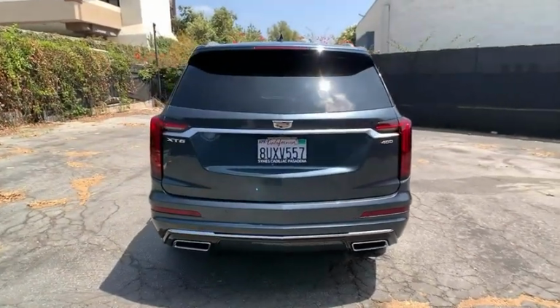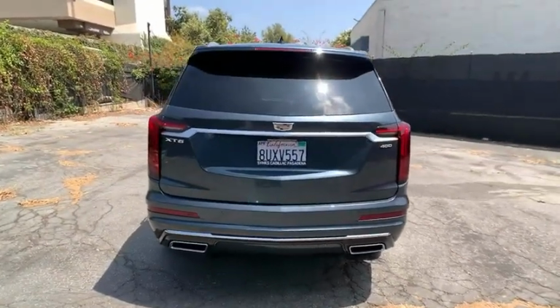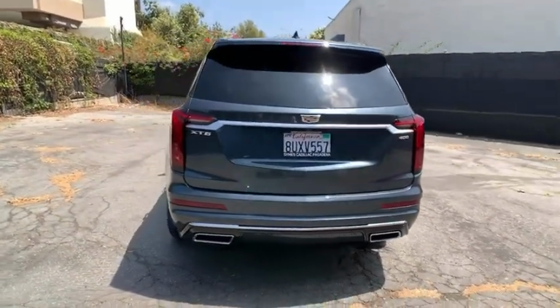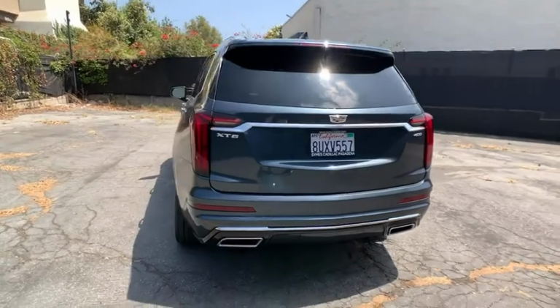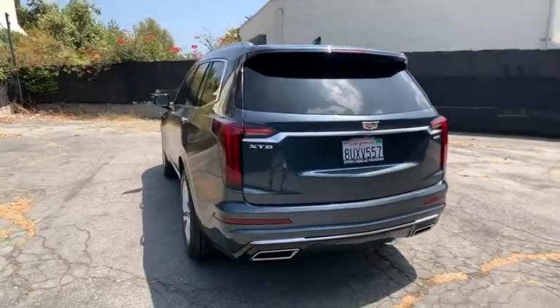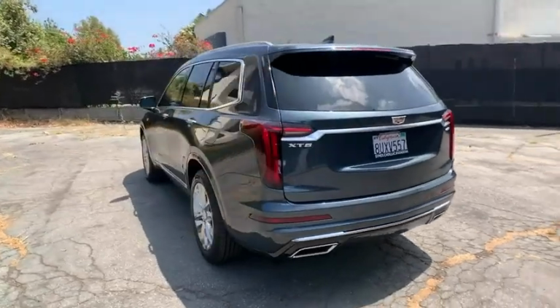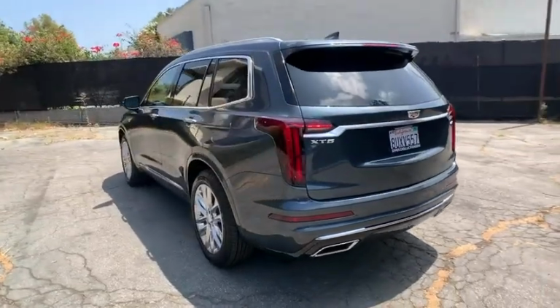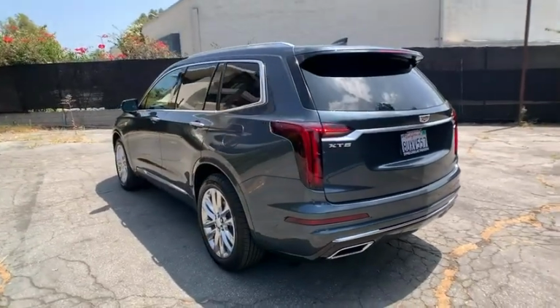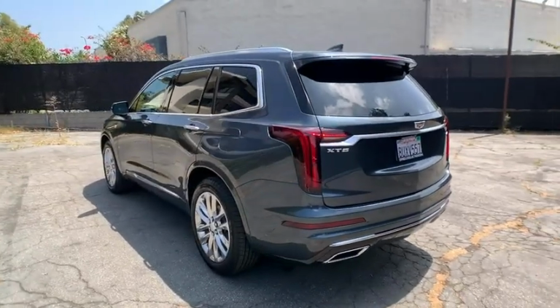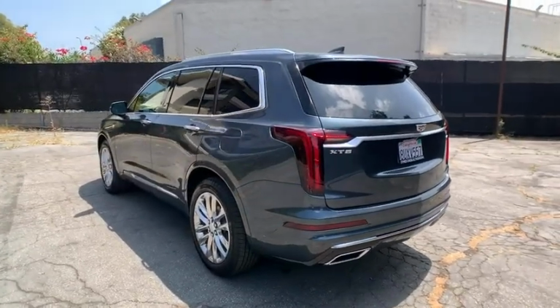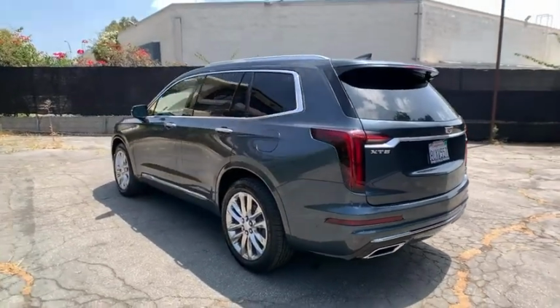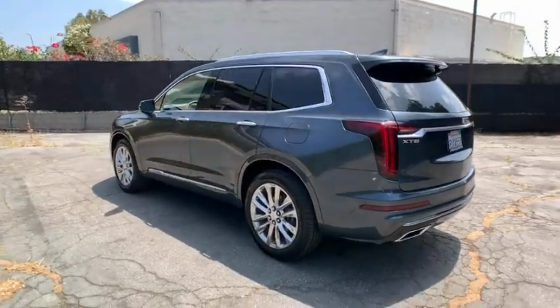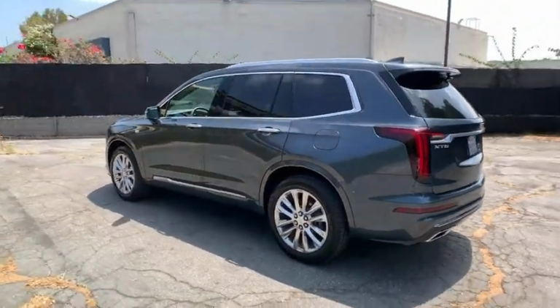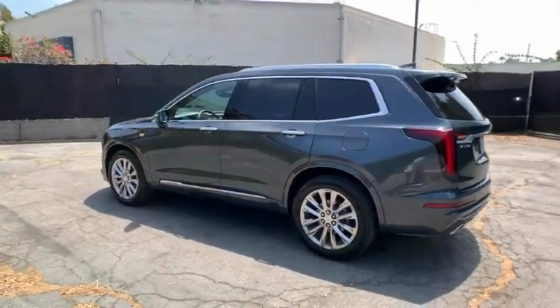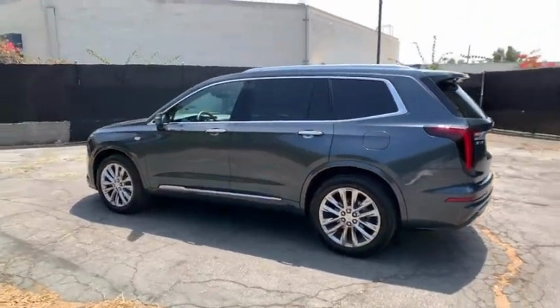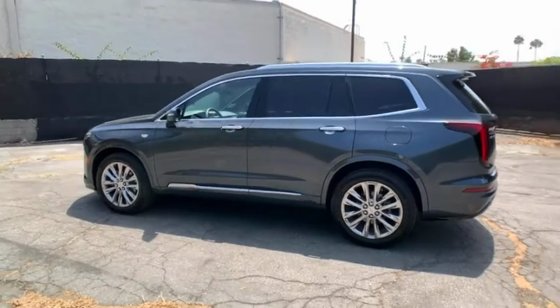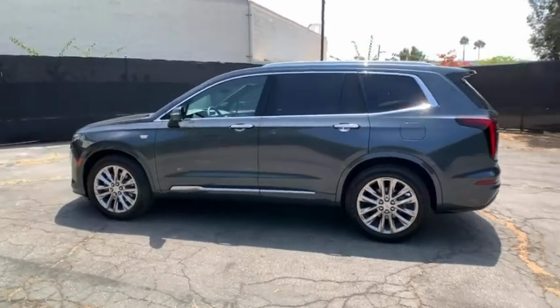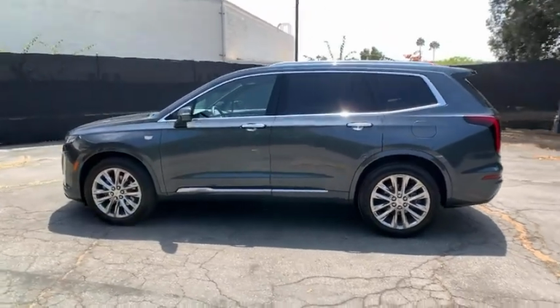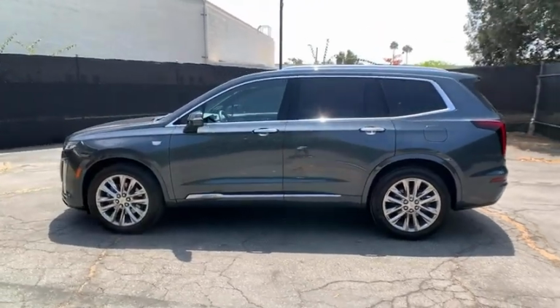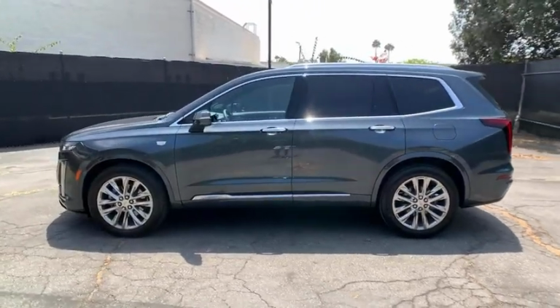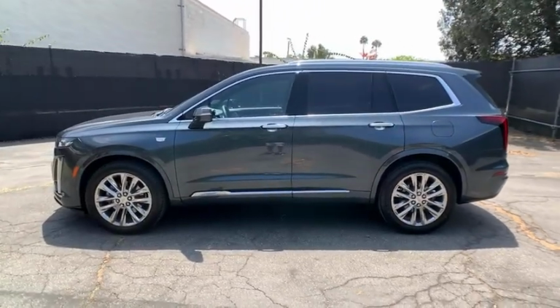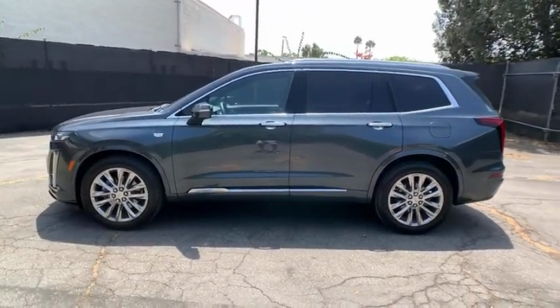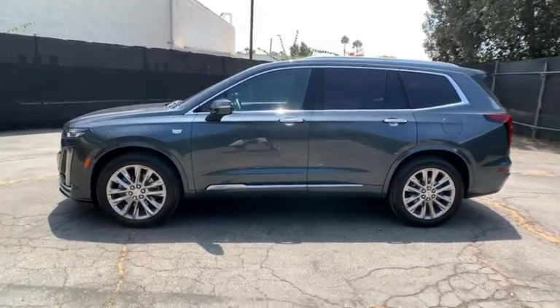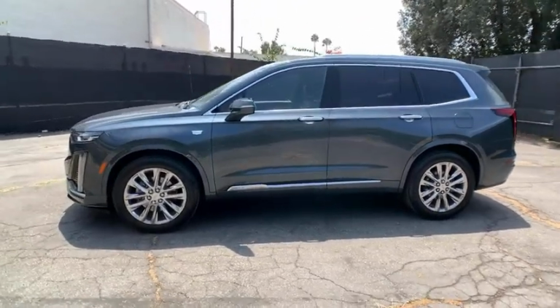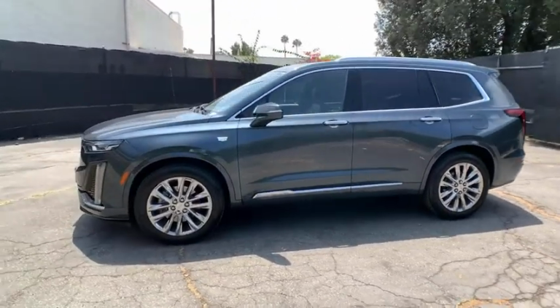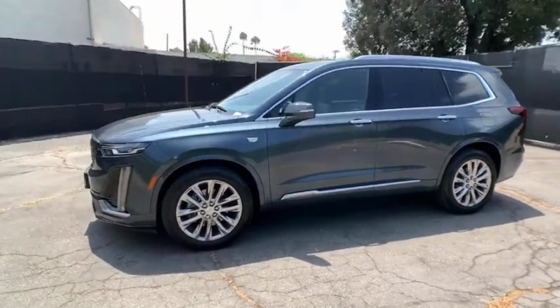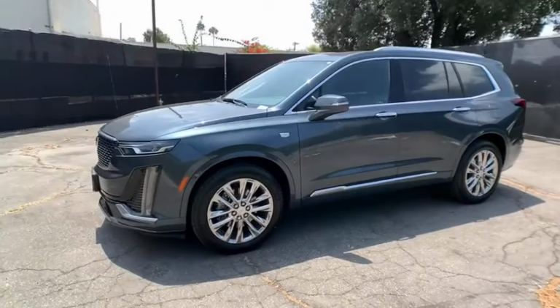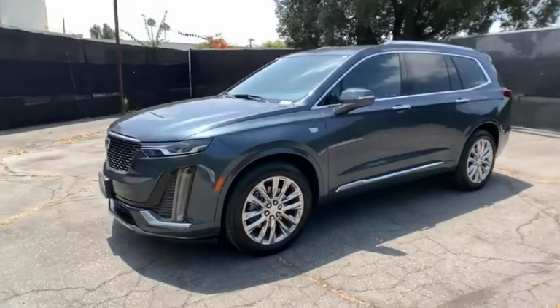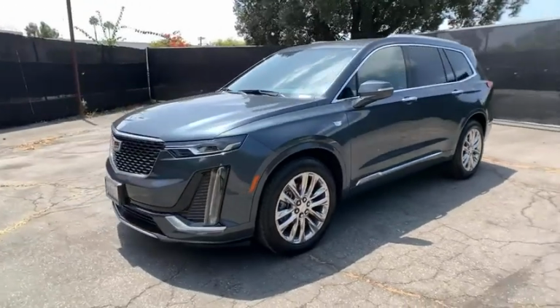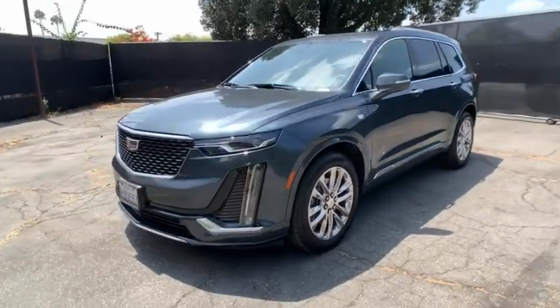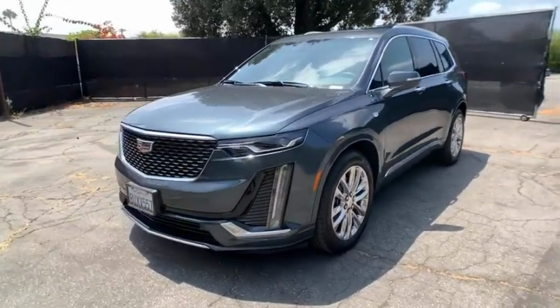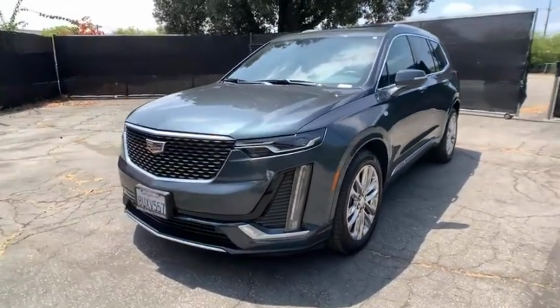Here are some of this vehicle's great options: power passenger seat, power liftgate, anti-lock braking system, keyless entry, traction control, remote engine start, backup camera, lane departure warning, leather-wrapped steering wheel, Bluetooth.